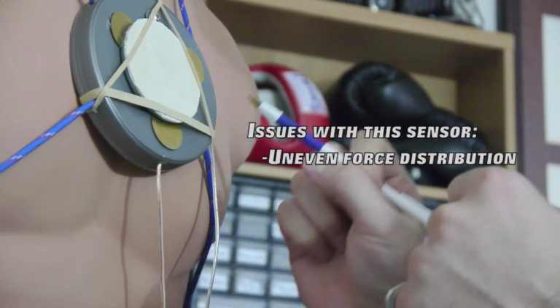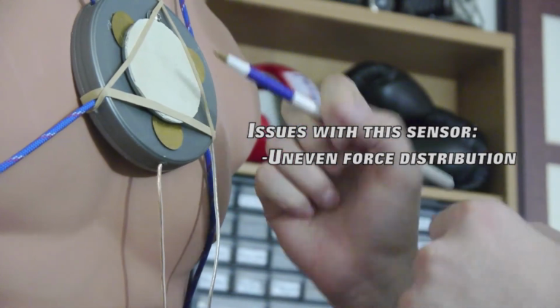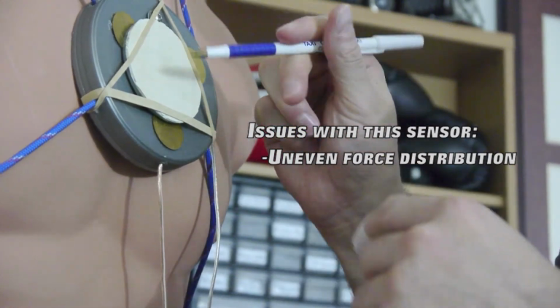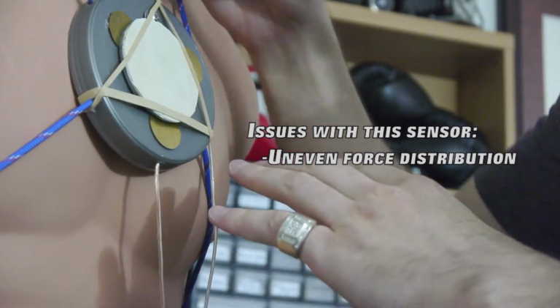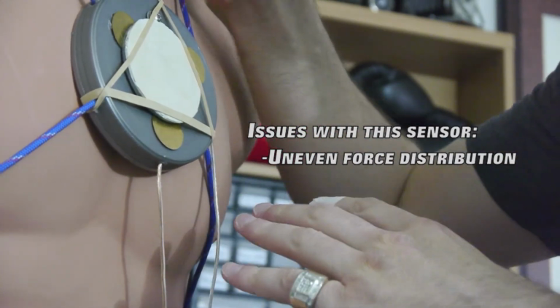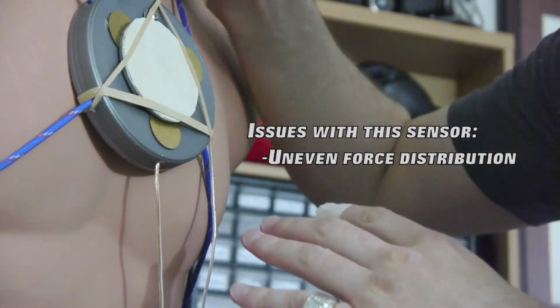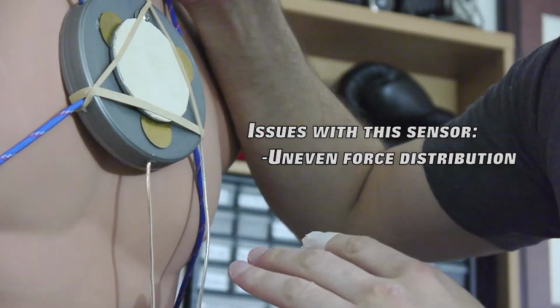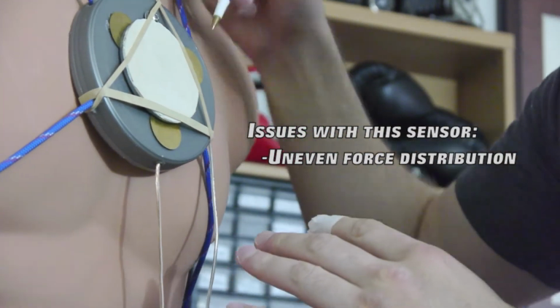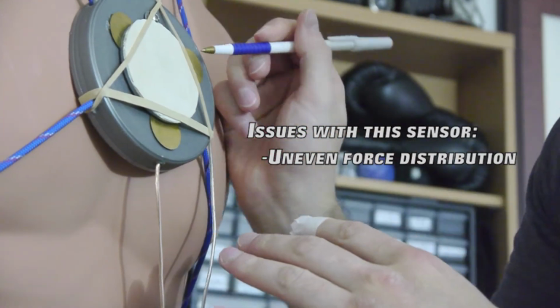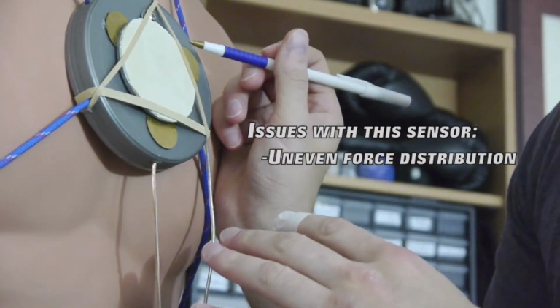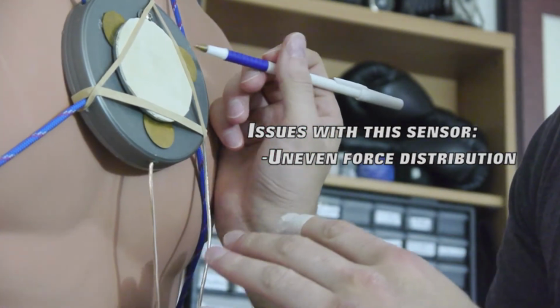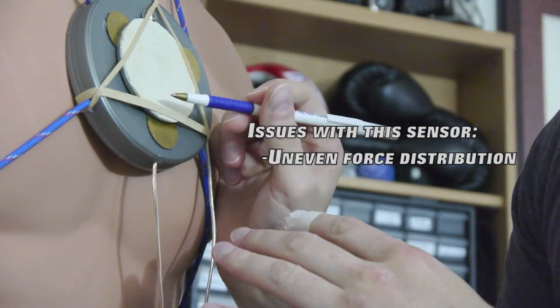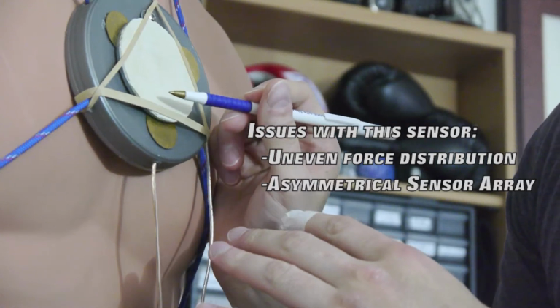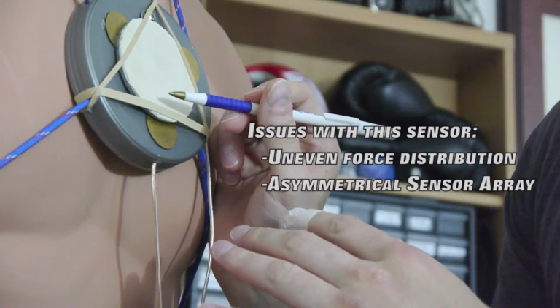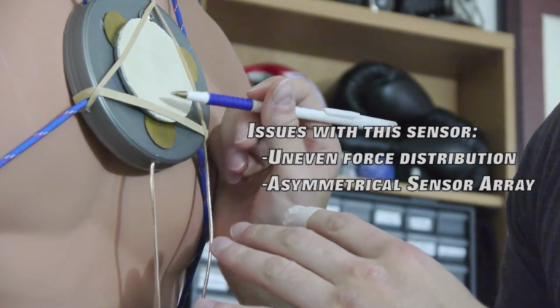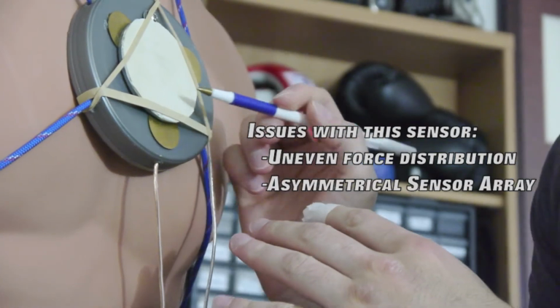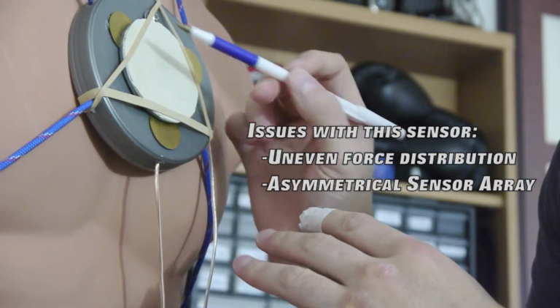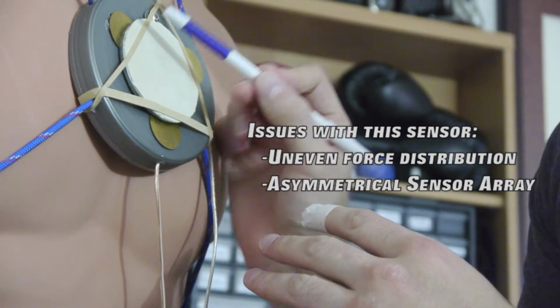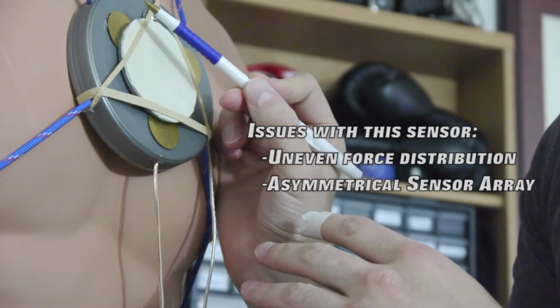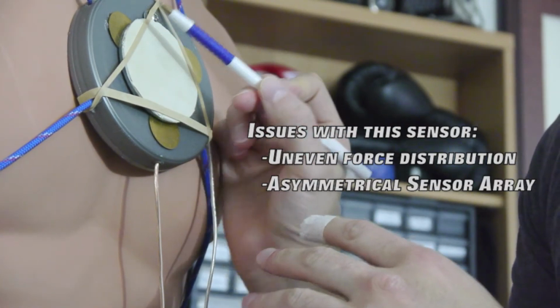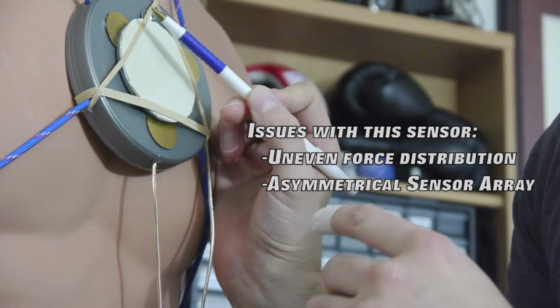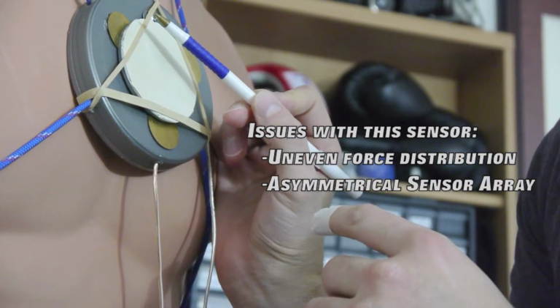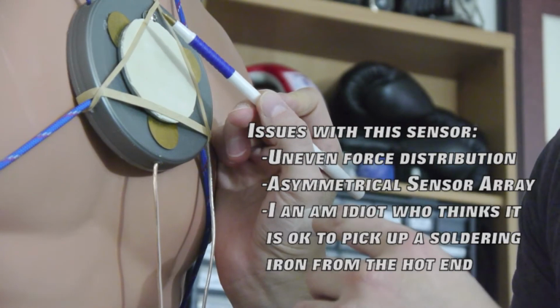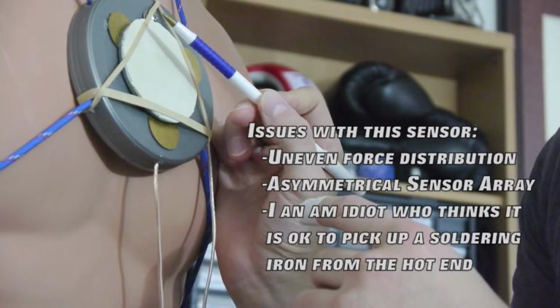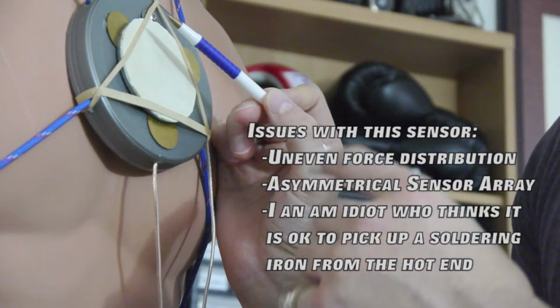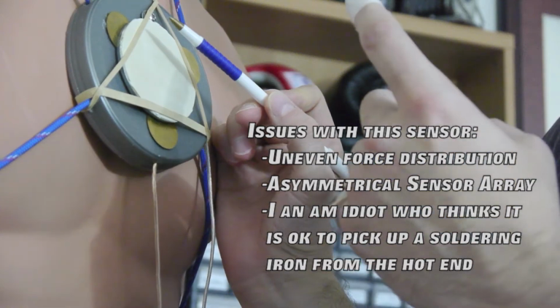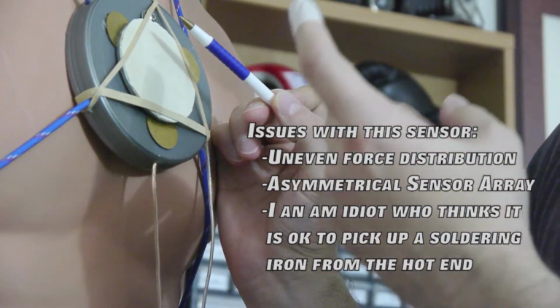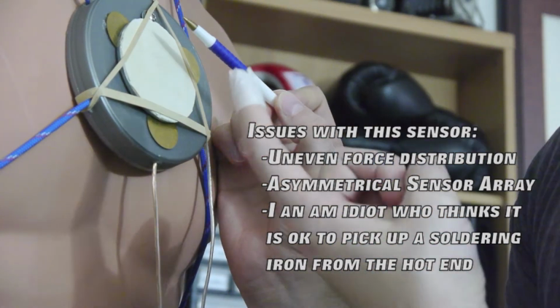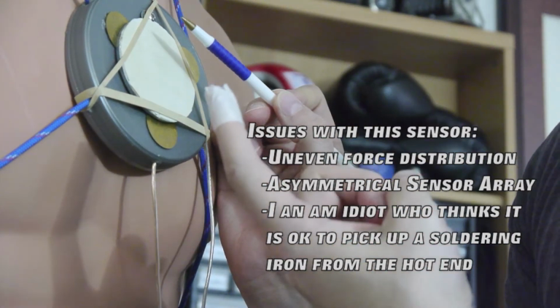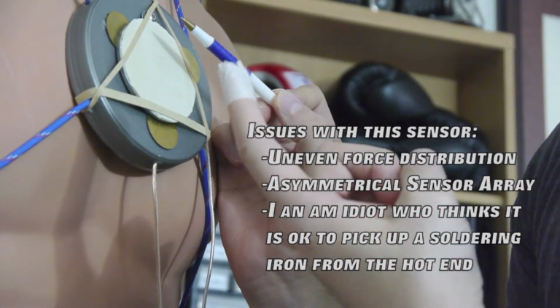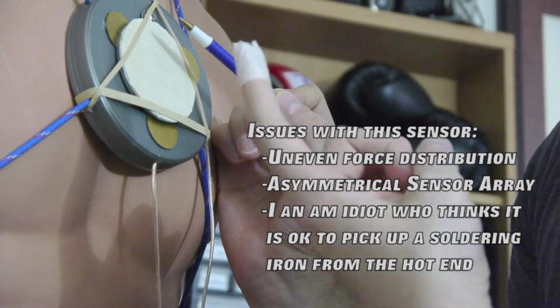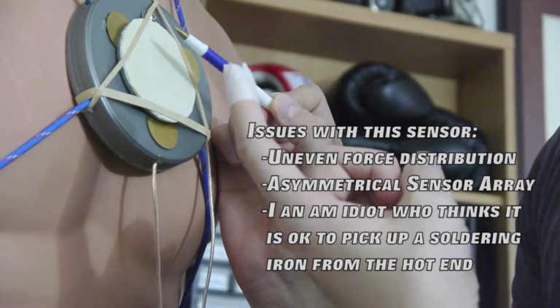Another issue is that I did a decent job of soldering these two elements onto the base, but I screwed up a bit on this one and I didn't feel like going back and fixing it because I burnt the crap out of my index finger with the soldering iron.